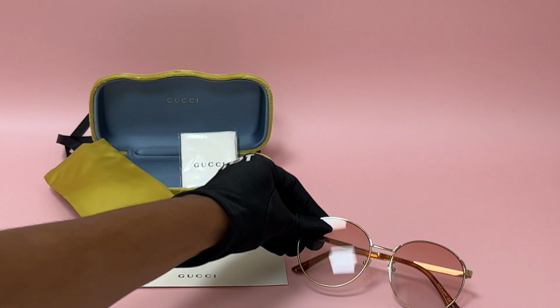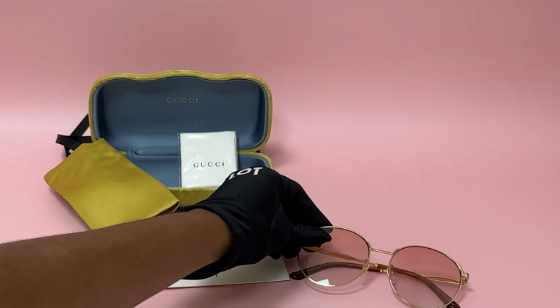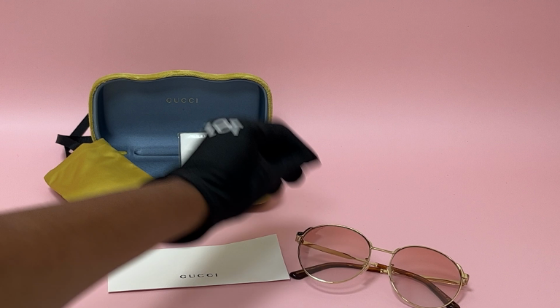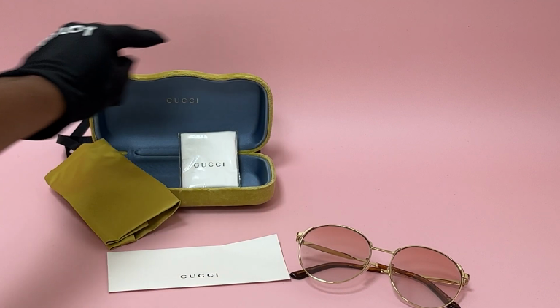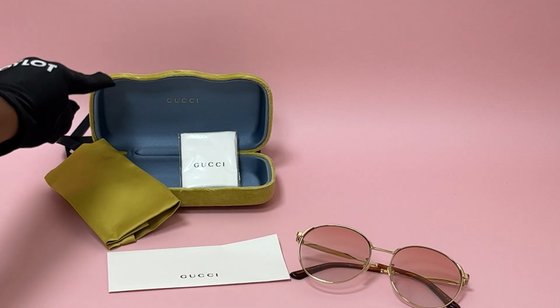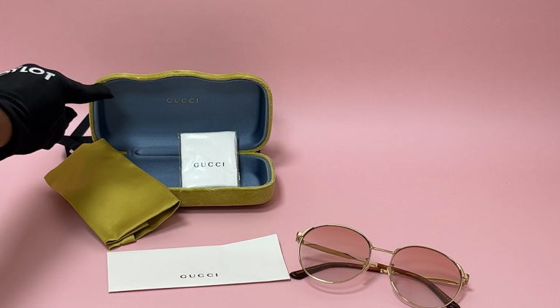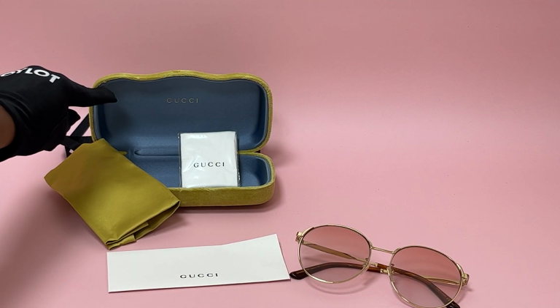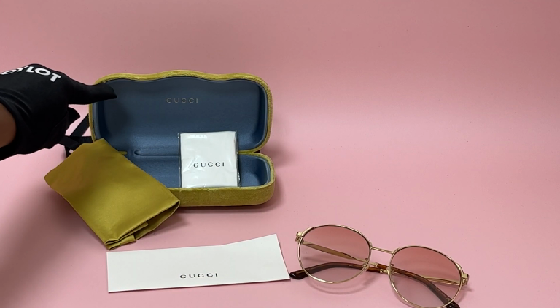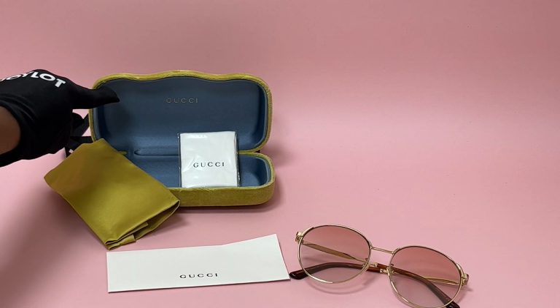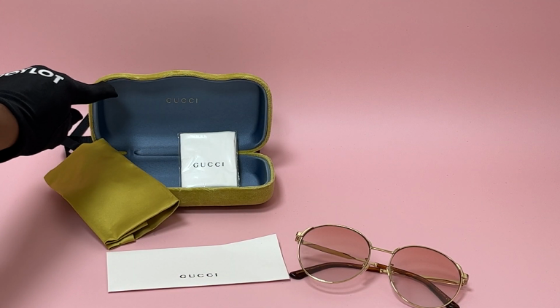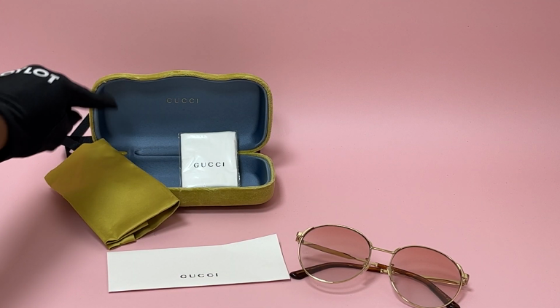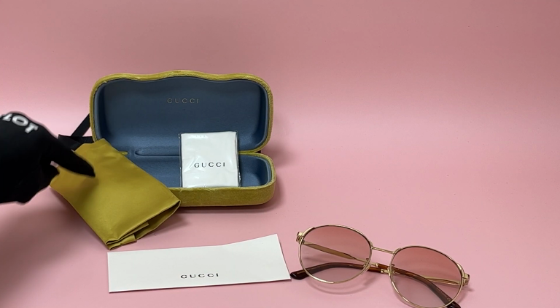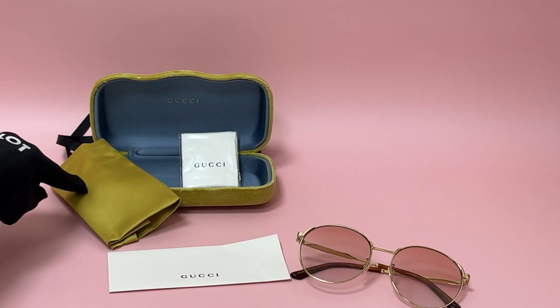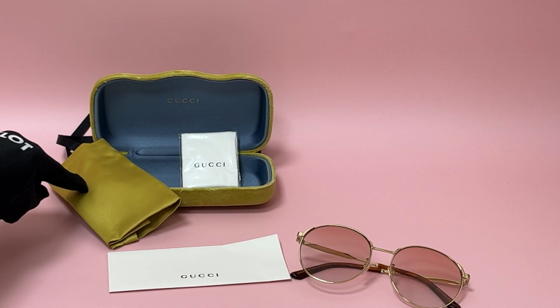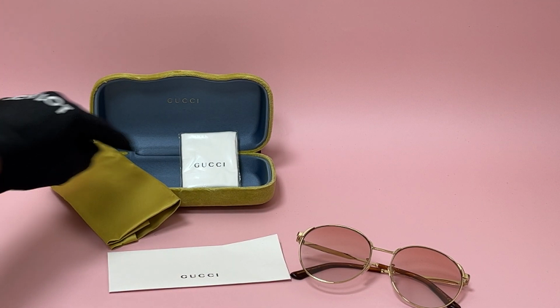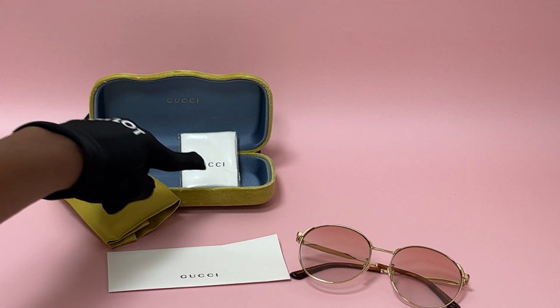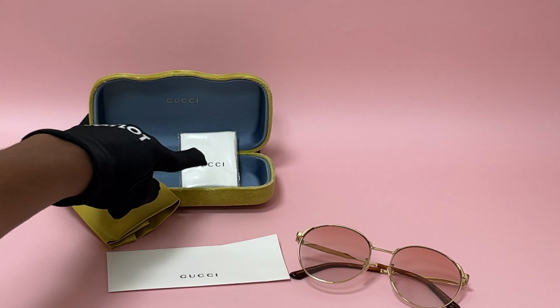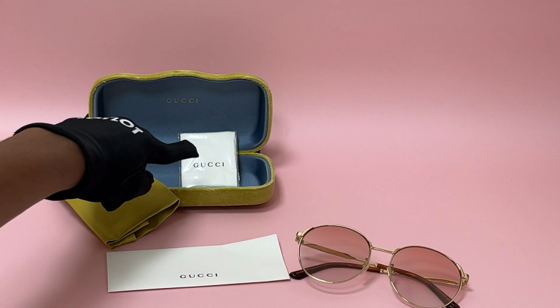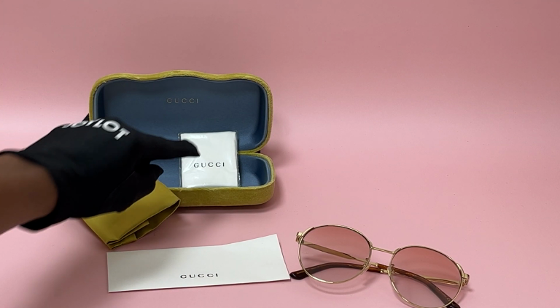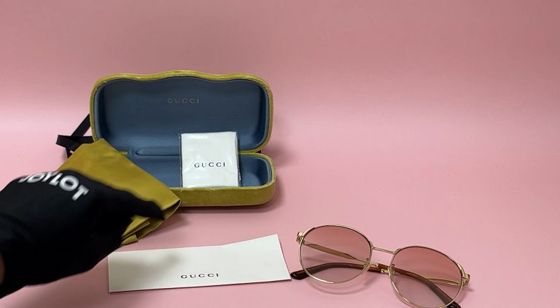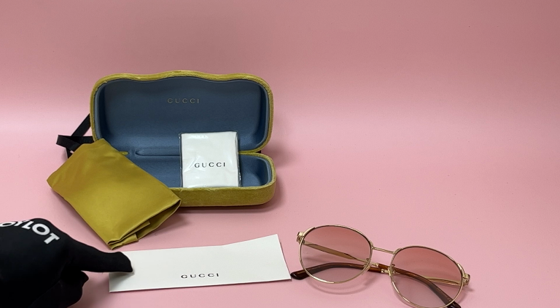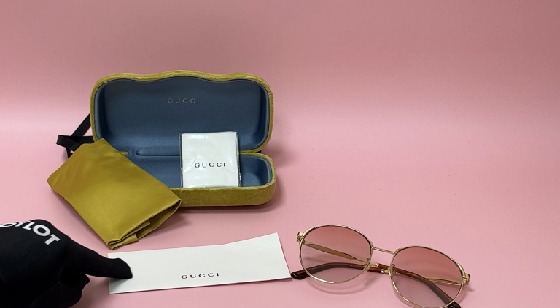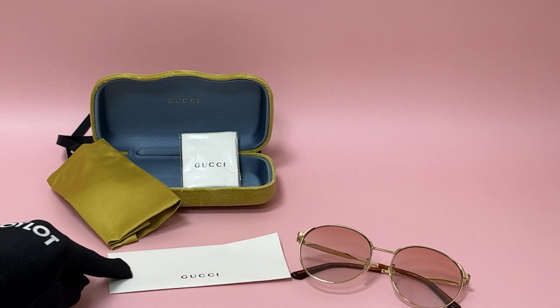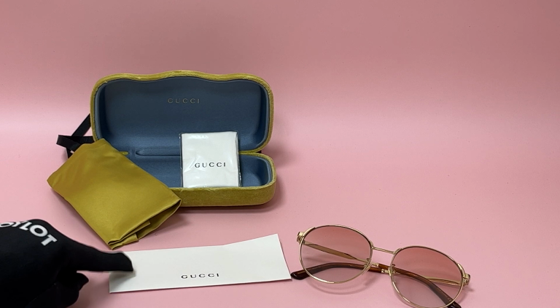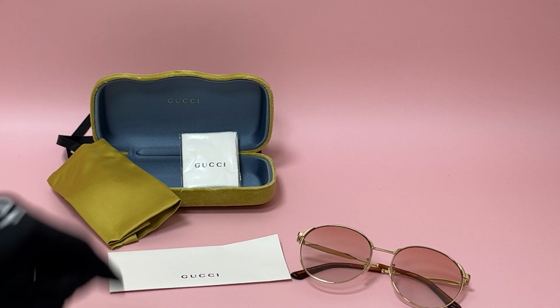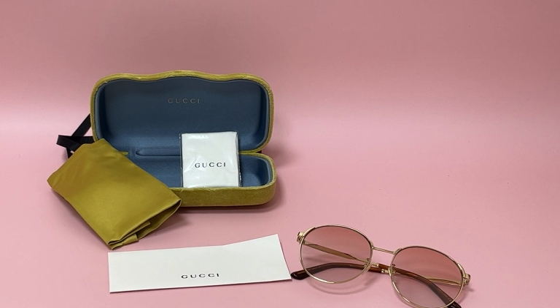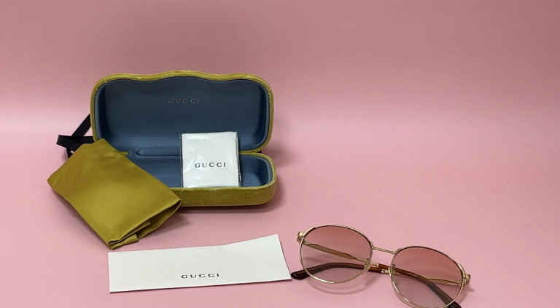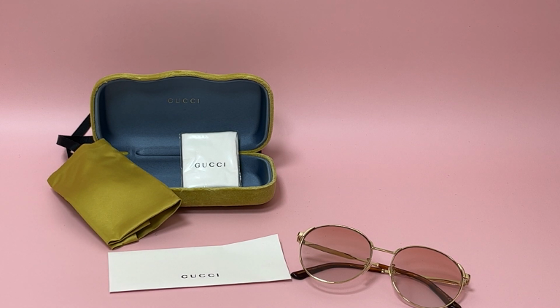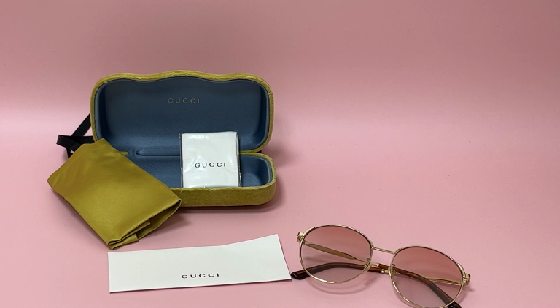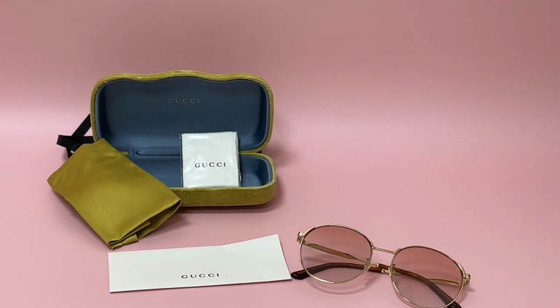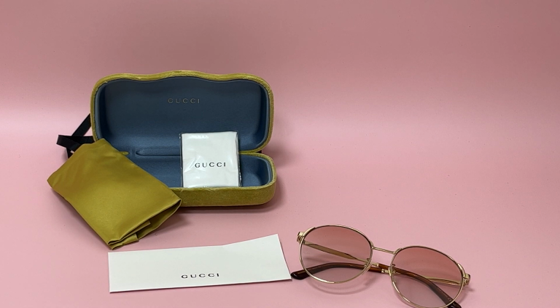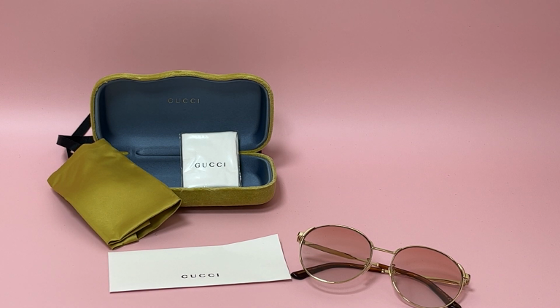The glasses also come with a case, which color and style may vary, a dust bag, a cleaning cloth, and a card of authenticity. Thank you for watching and have a joyful day.